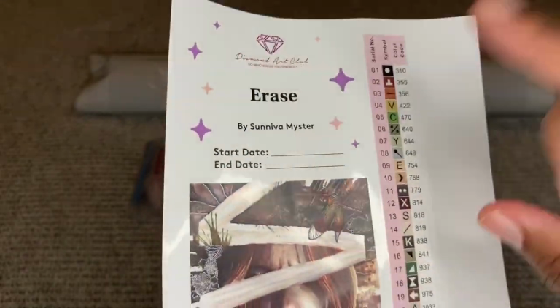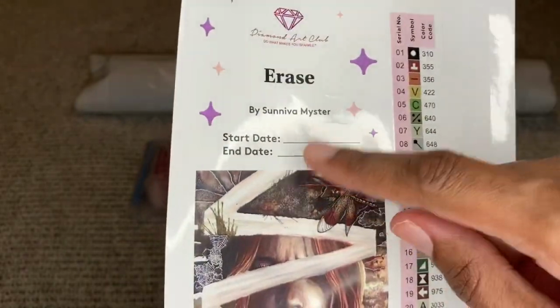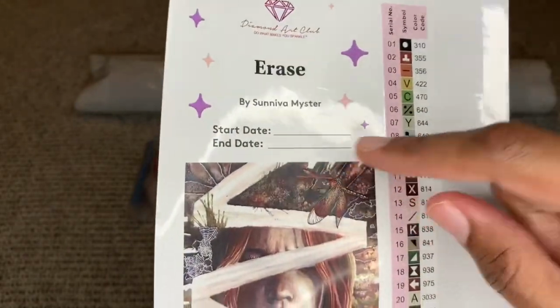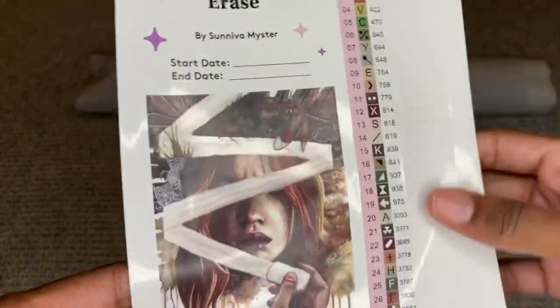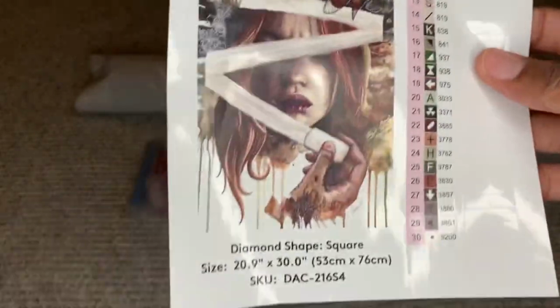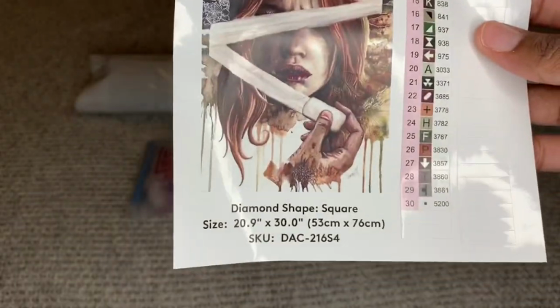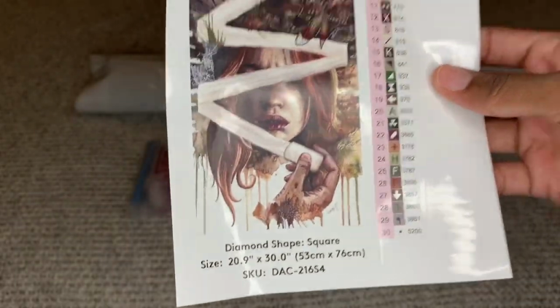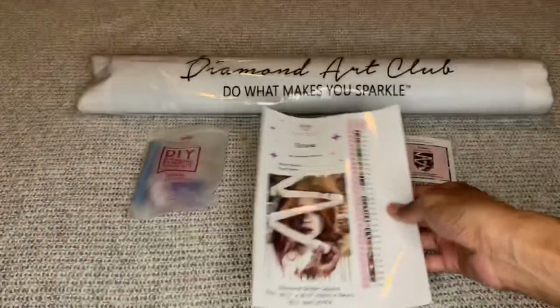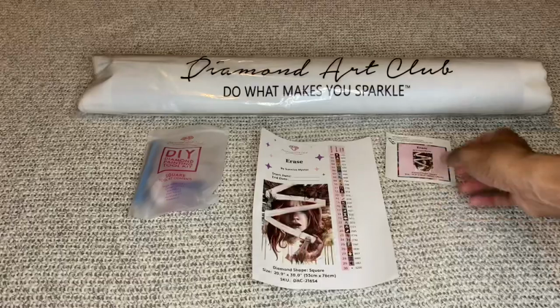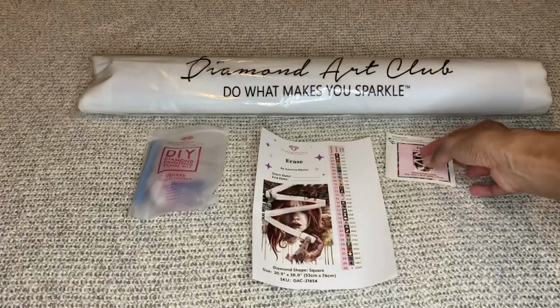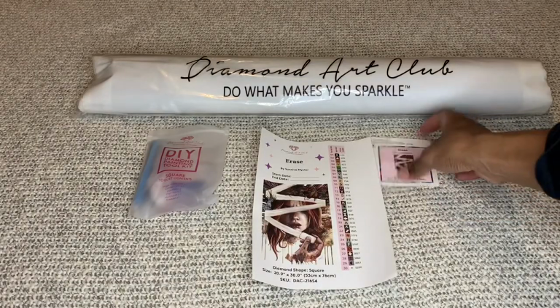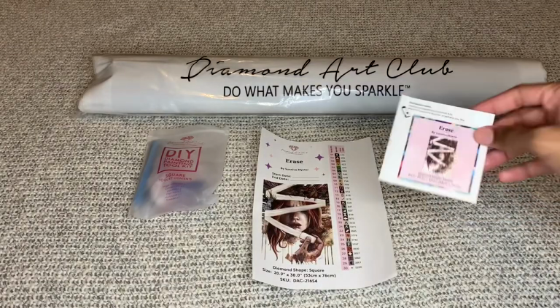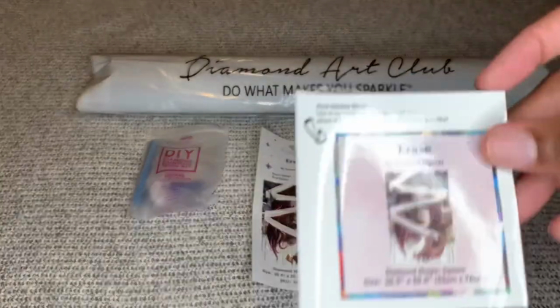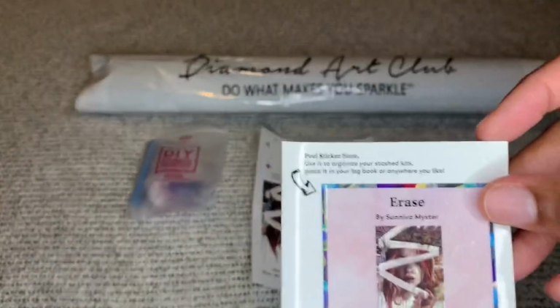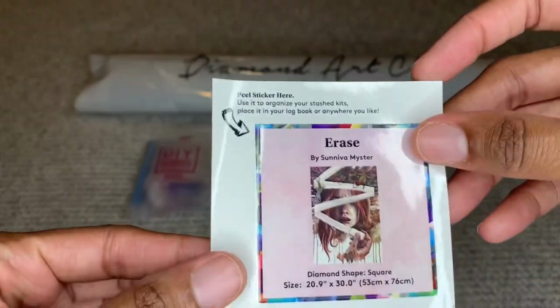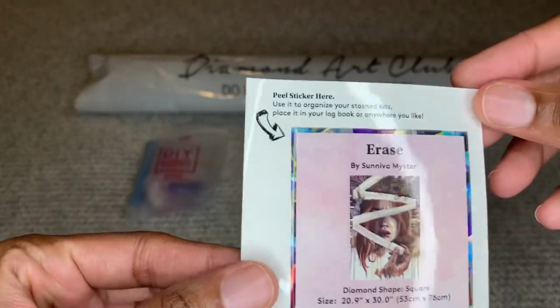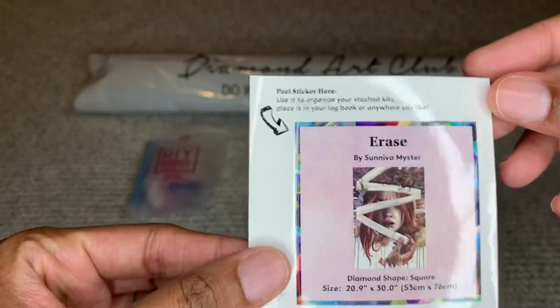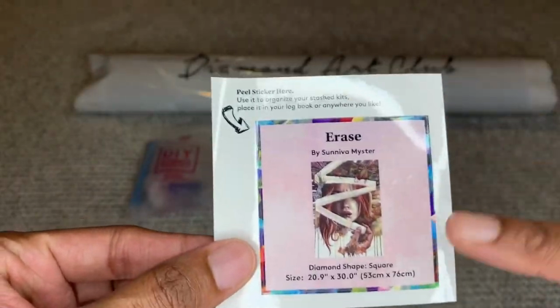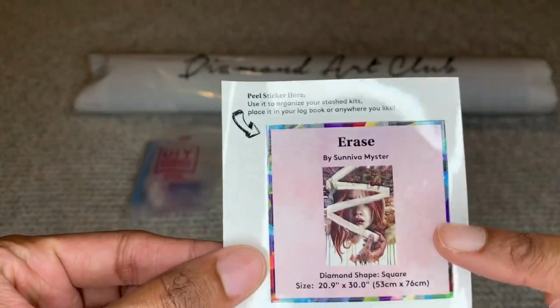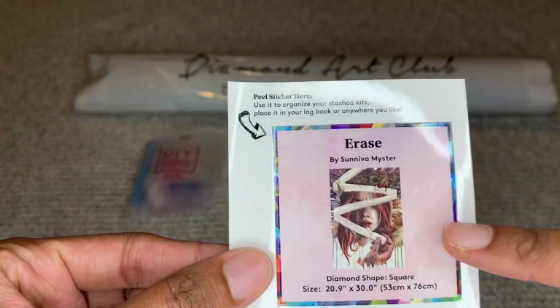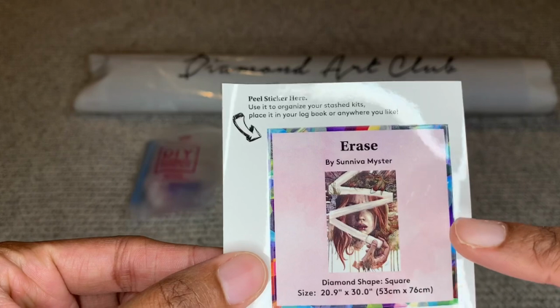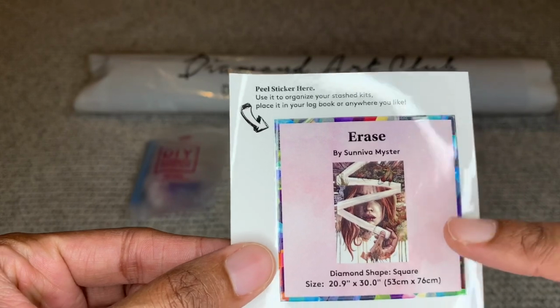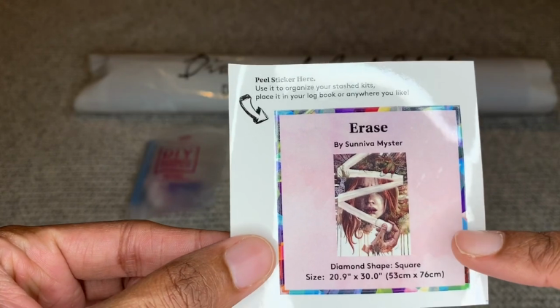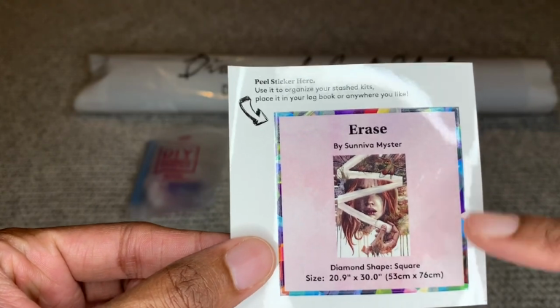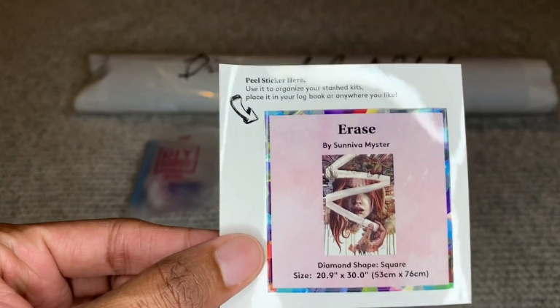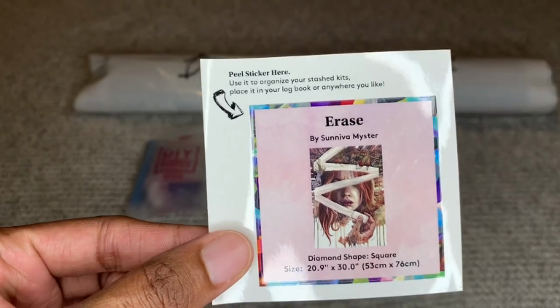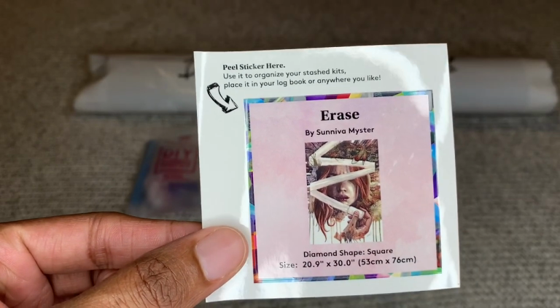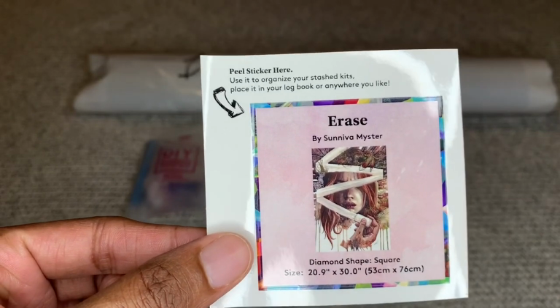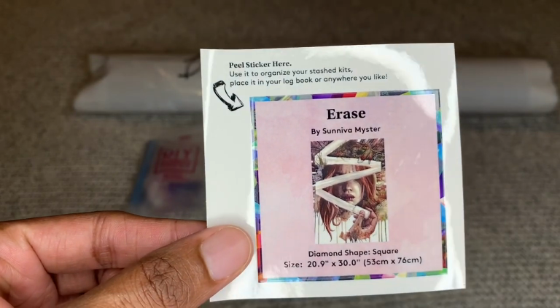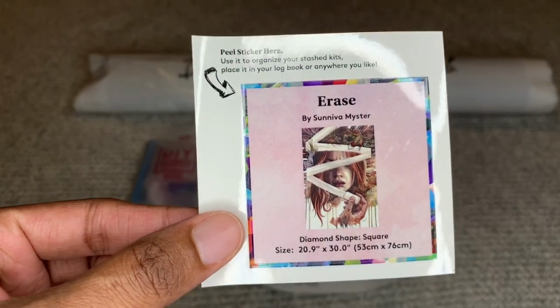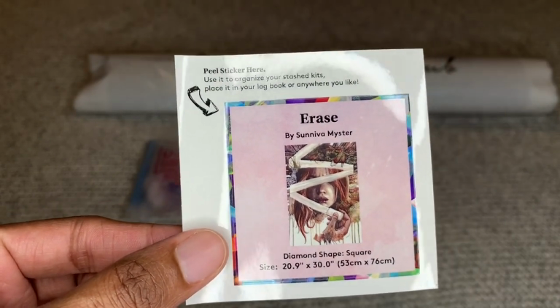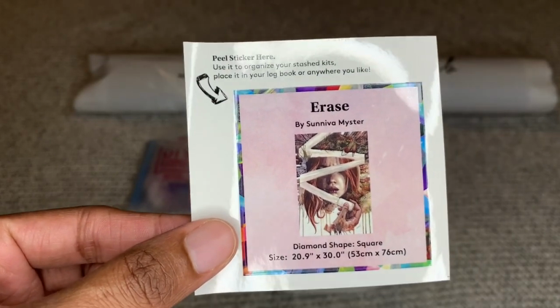It has a start and end date. Diamond Art Club will also give you a smaller one — you can put this one in your logbook too, or store it on your box to let you know what's inside.